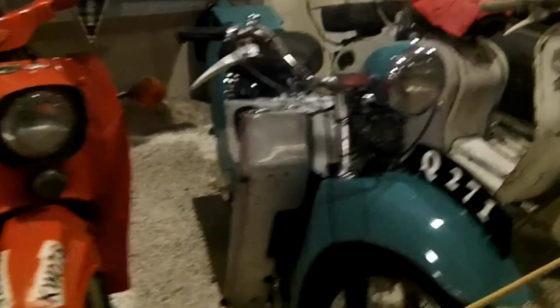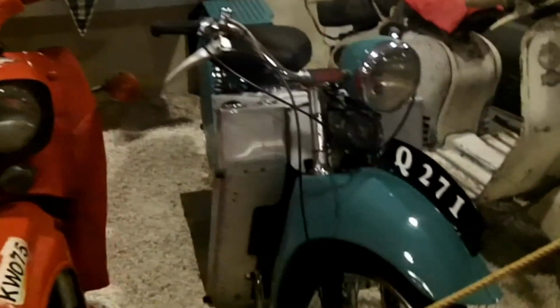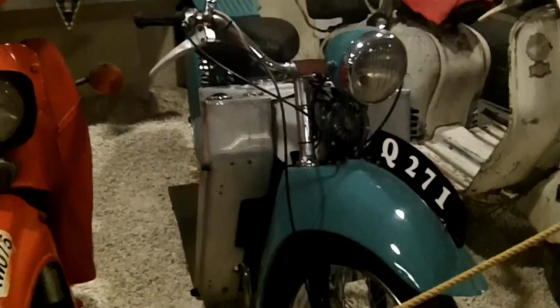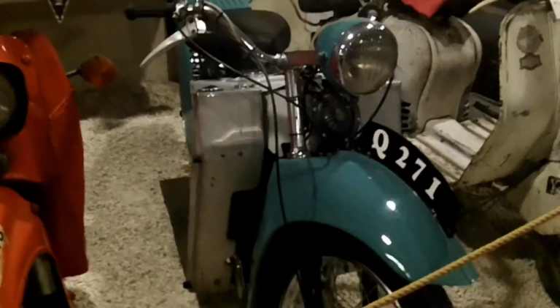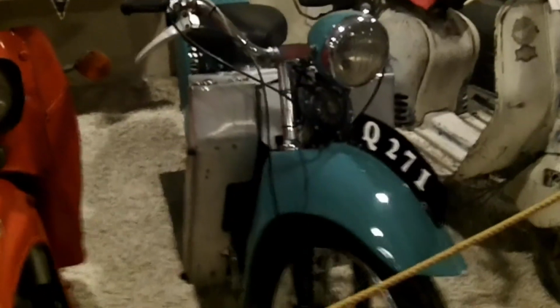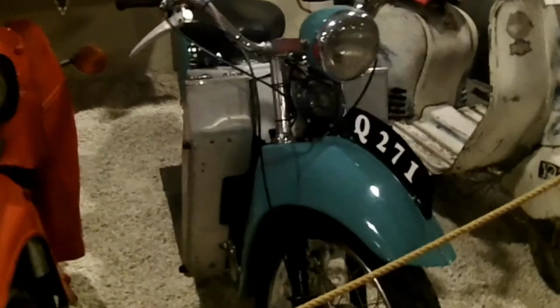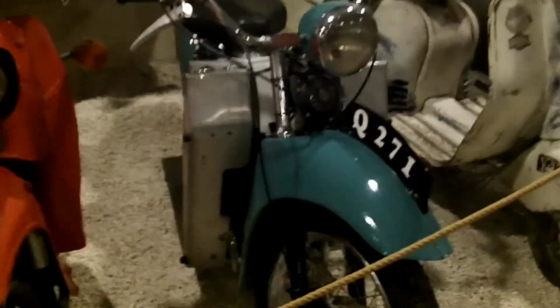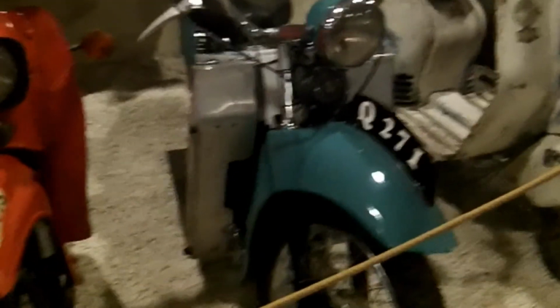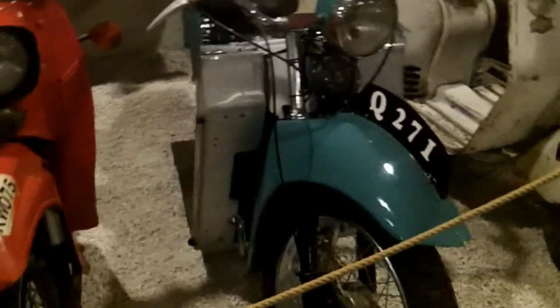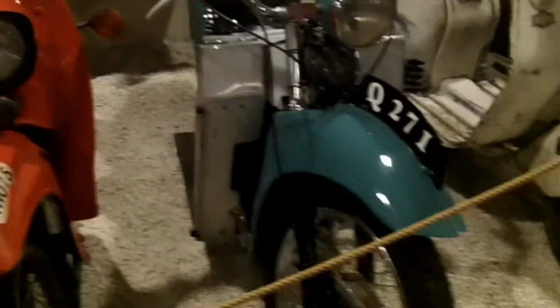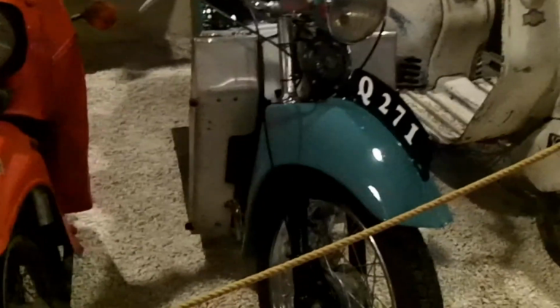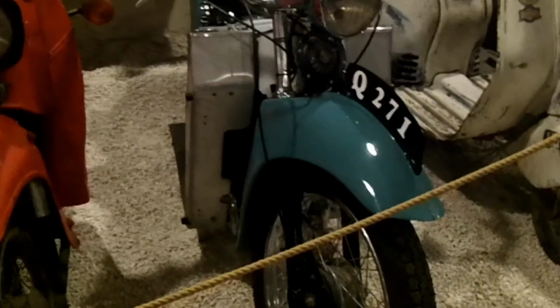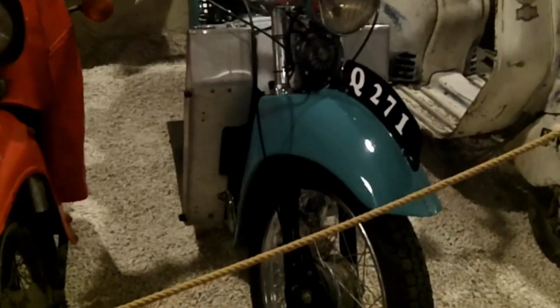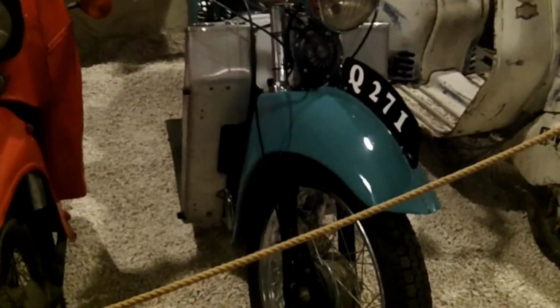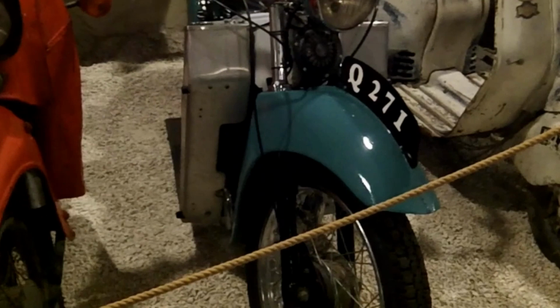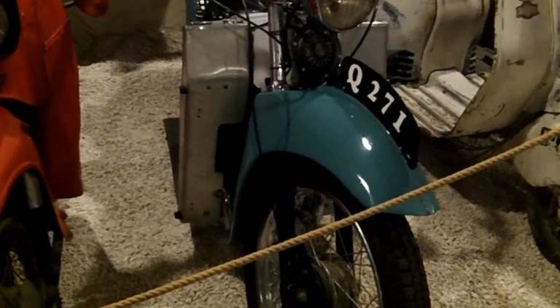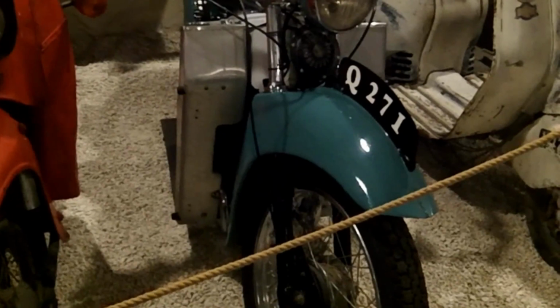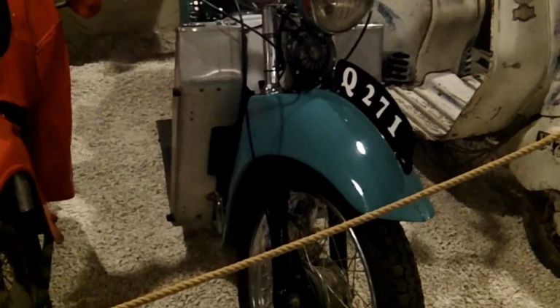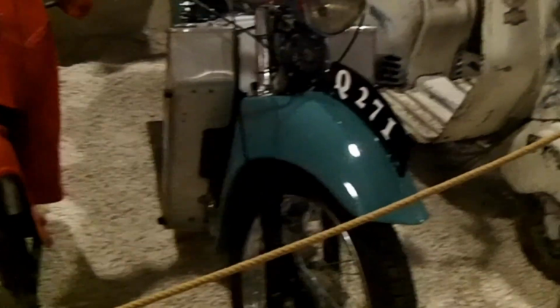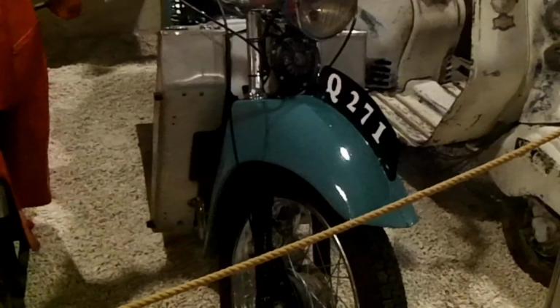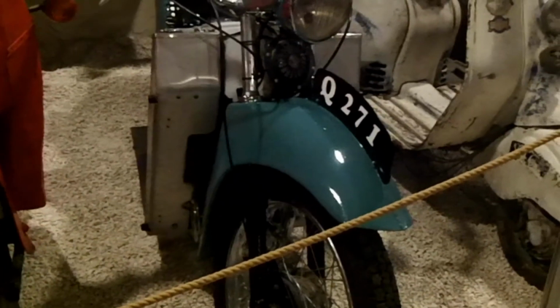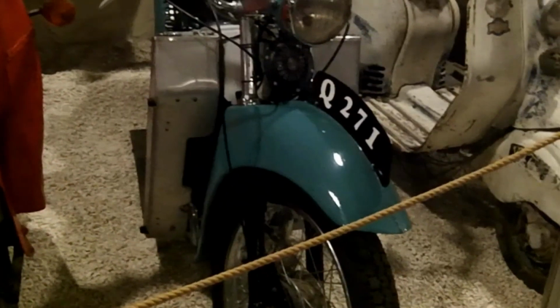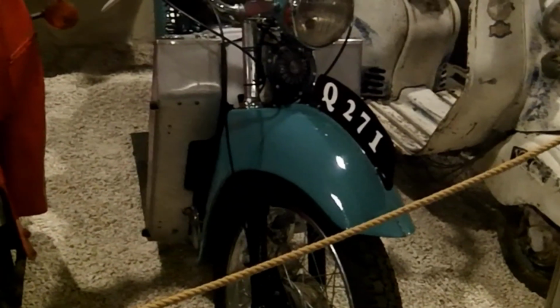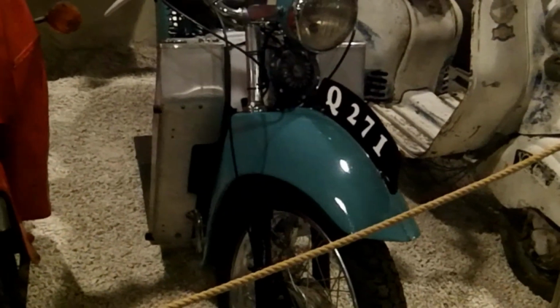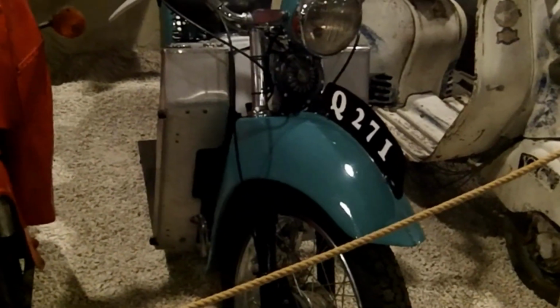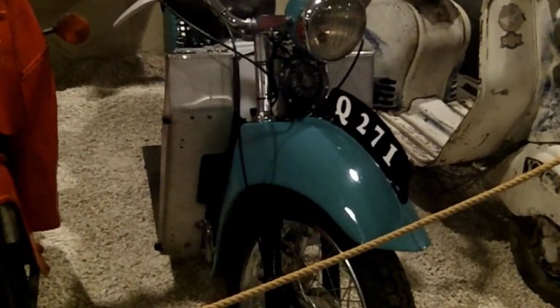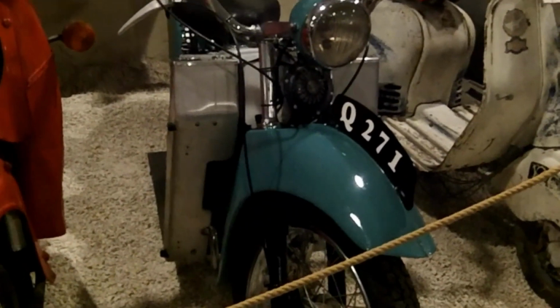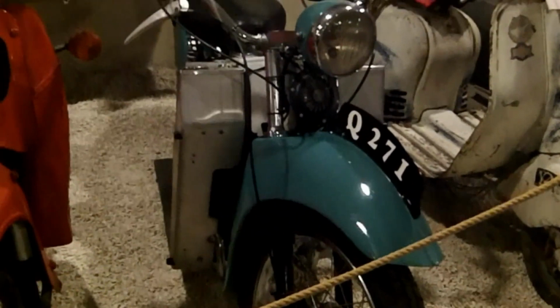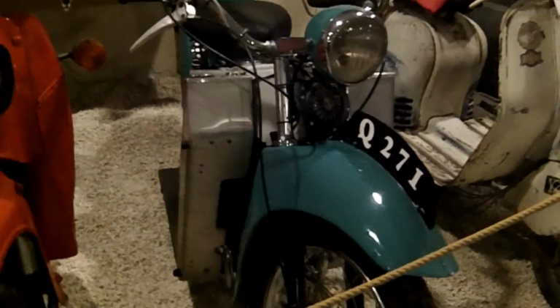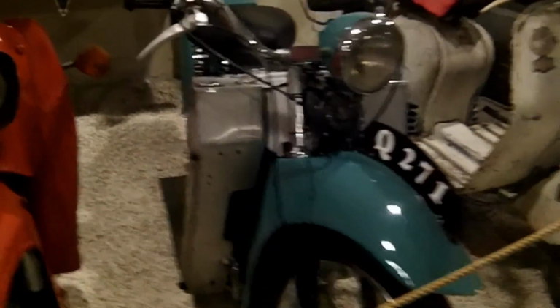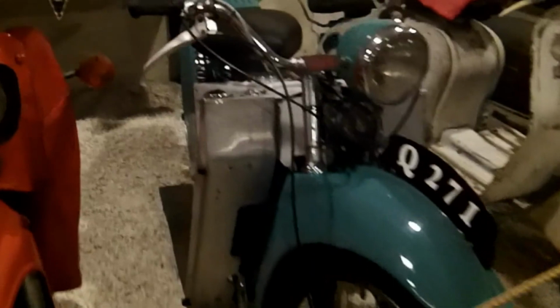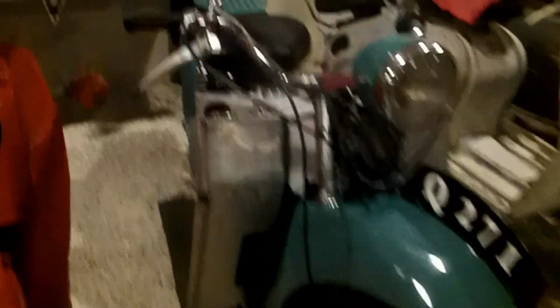This is a Velocette - a water-cooled motorcycle with a boxer engine and a hand start. No kickstart.